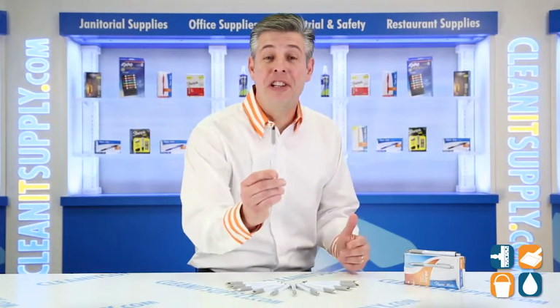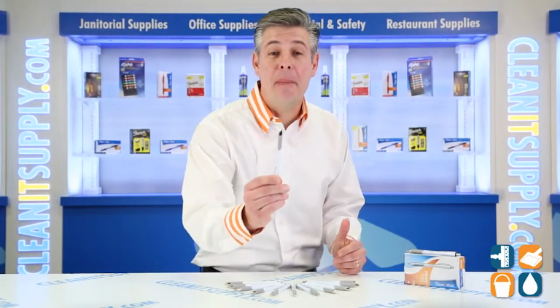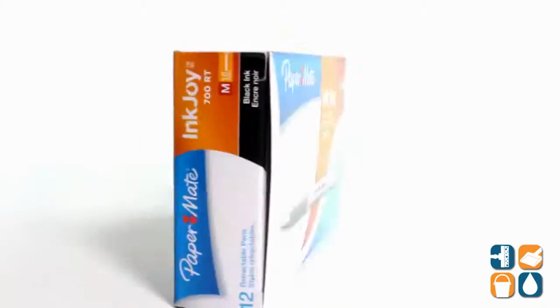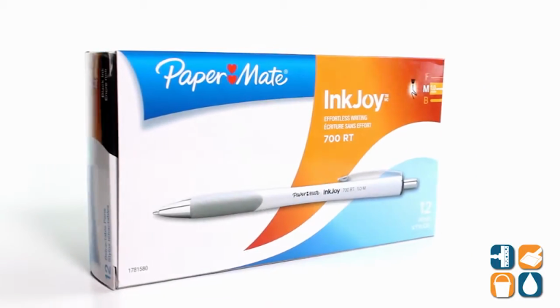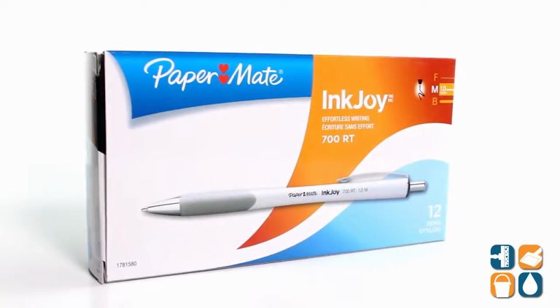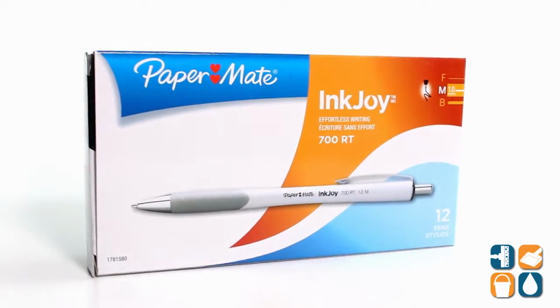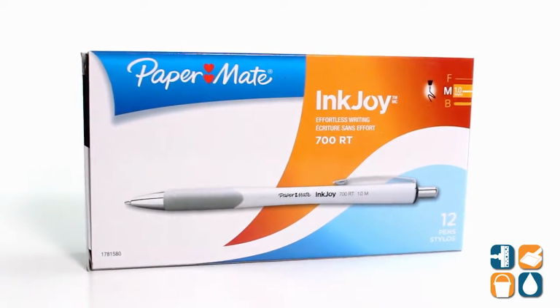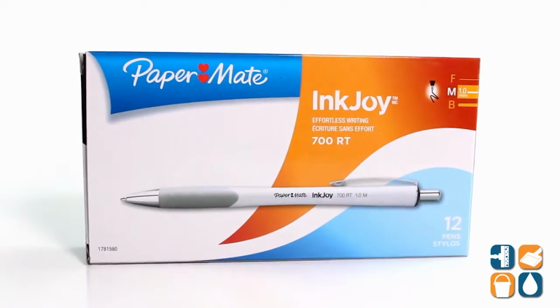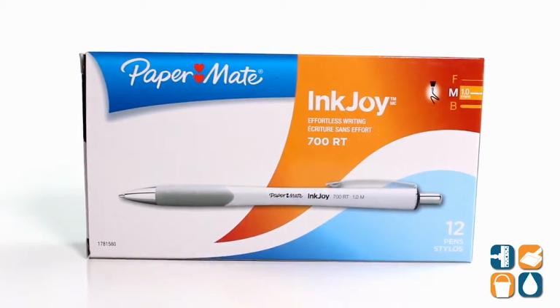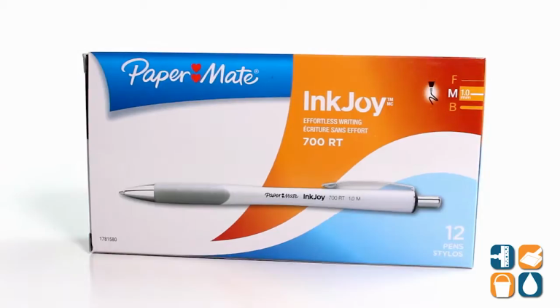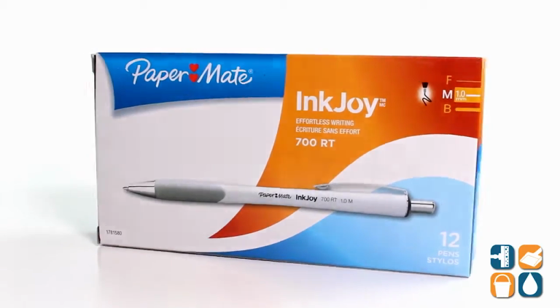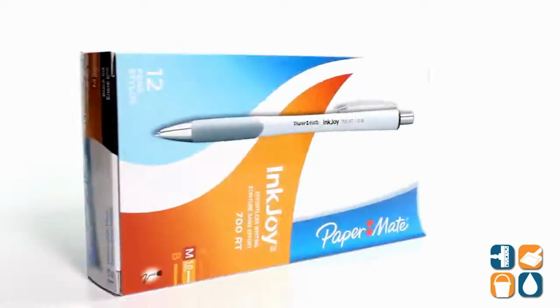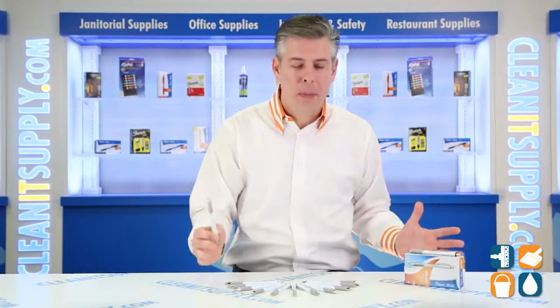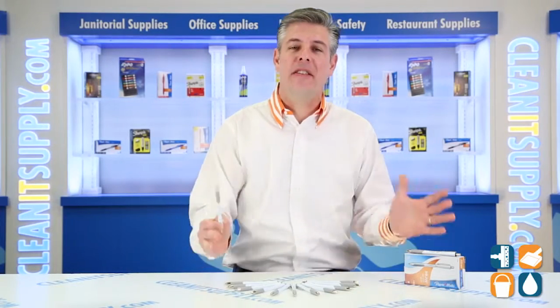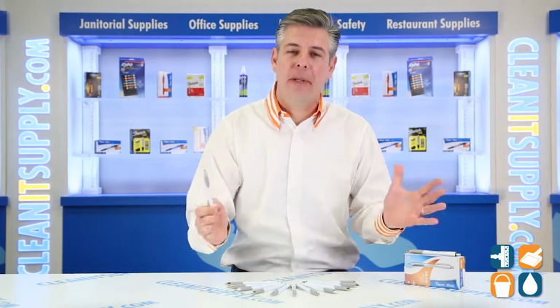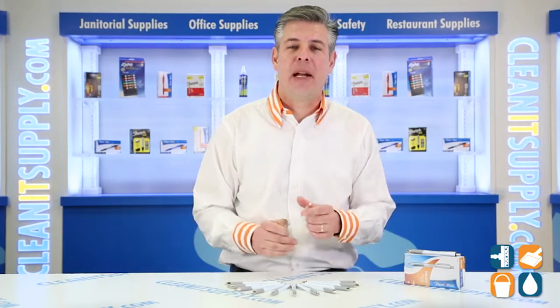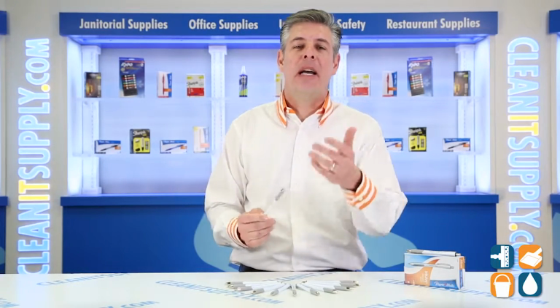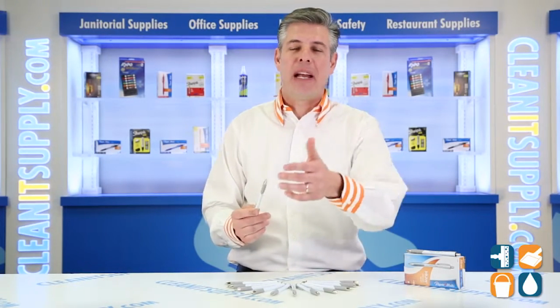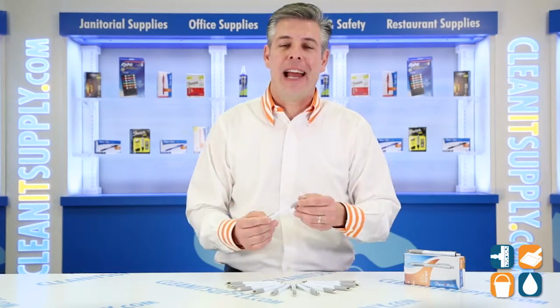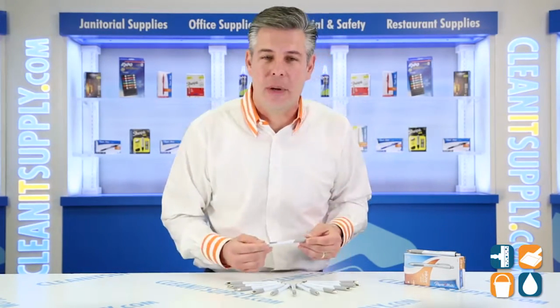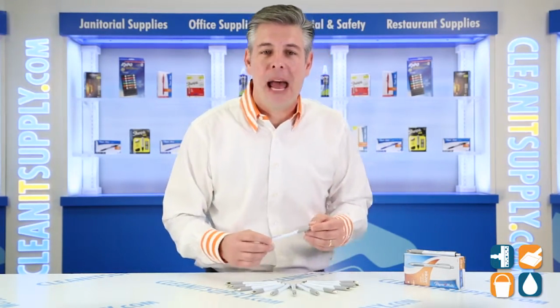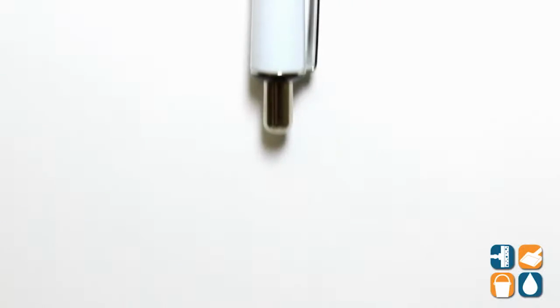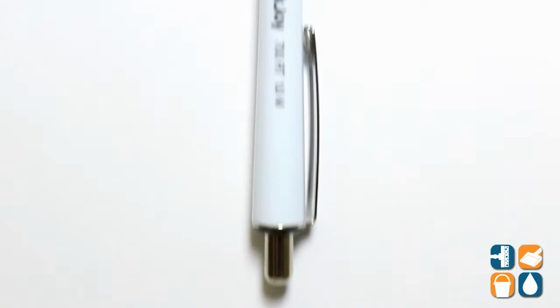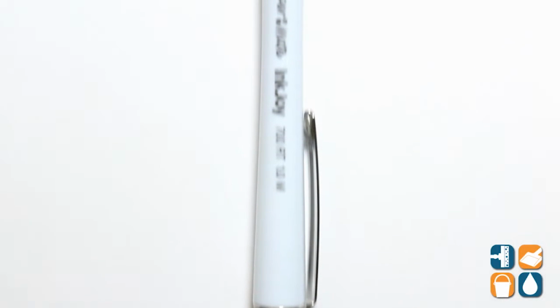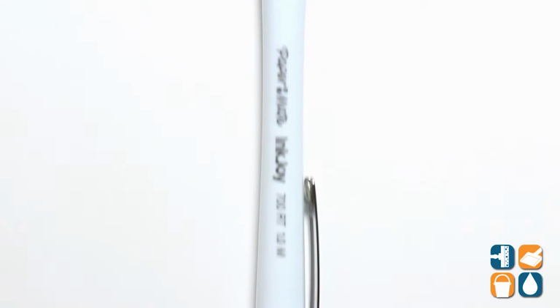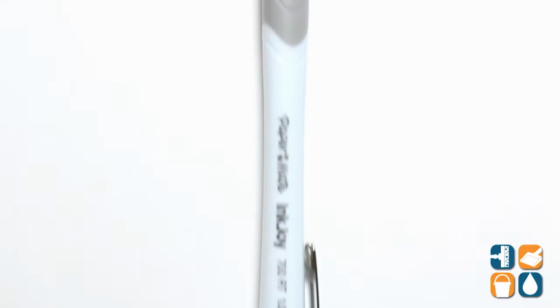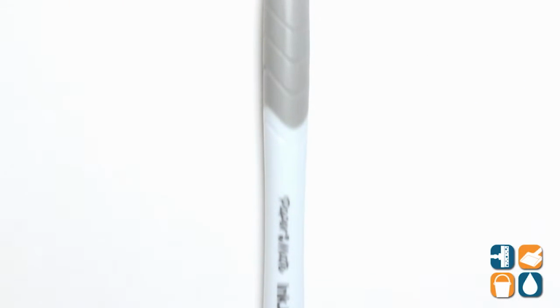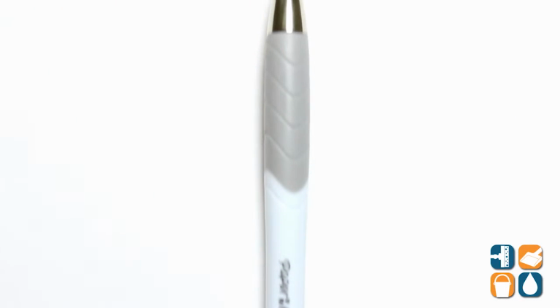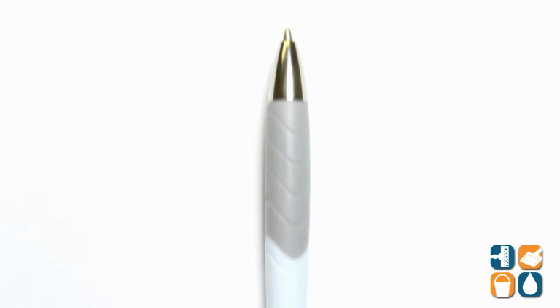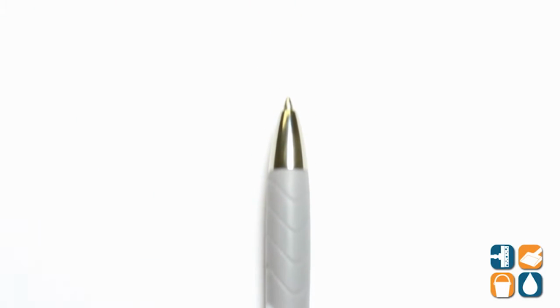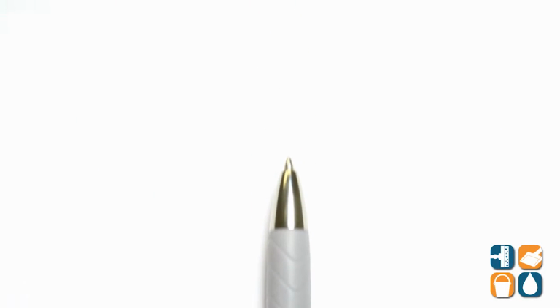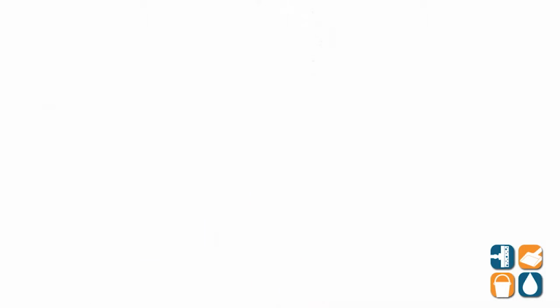Introducing the Paper Mate 178-1580 InkJoy 700RT Pen with black ink in a white barrel, sold by the dozen, available at CleanItSupply.com. Let's break it down for you and tell you what it's all about. The InkJoy writing system requires minimal pressure from the hand to deliver crisp, clean lines every time.